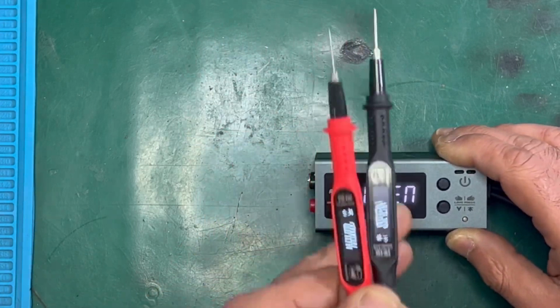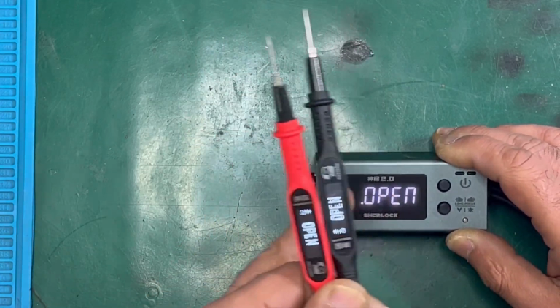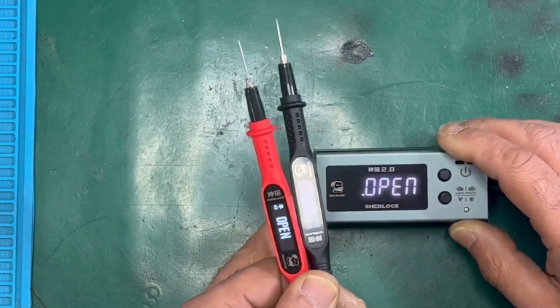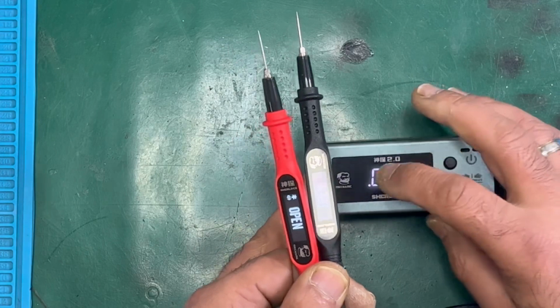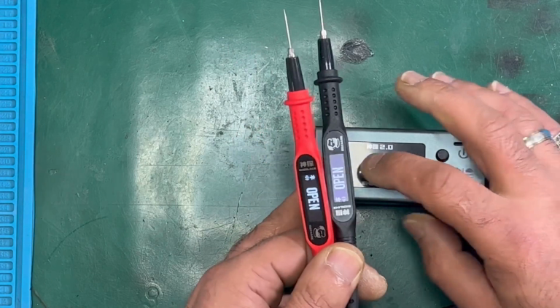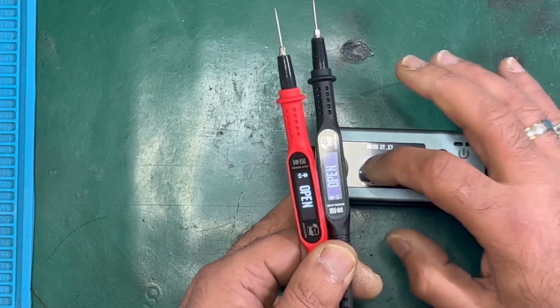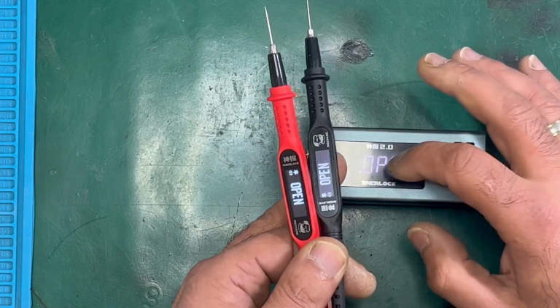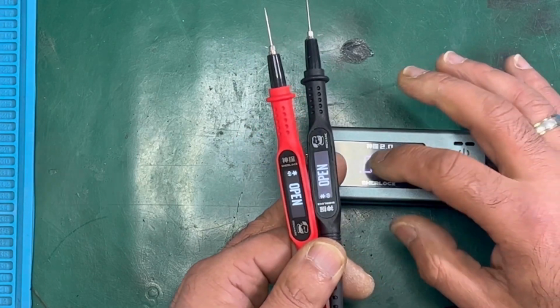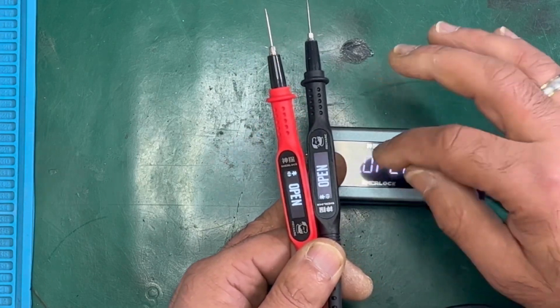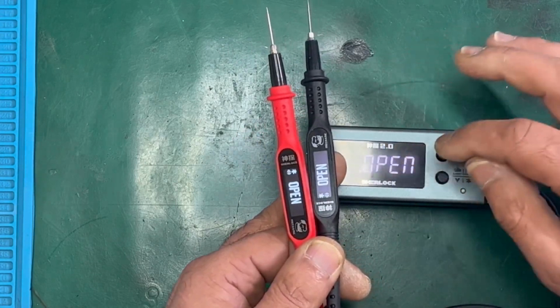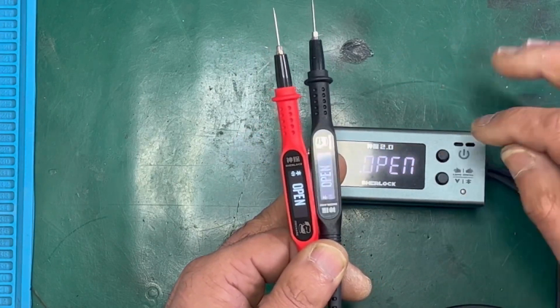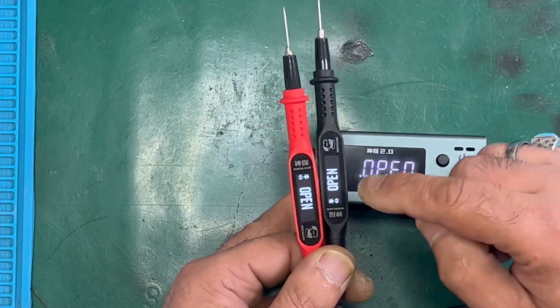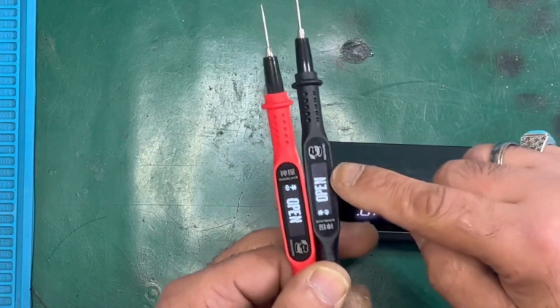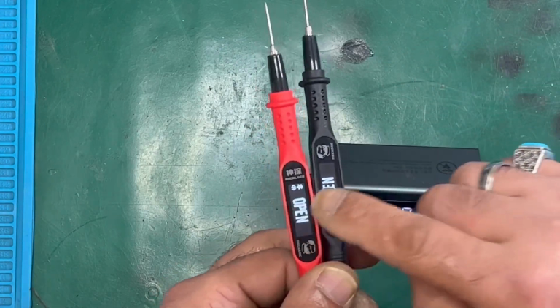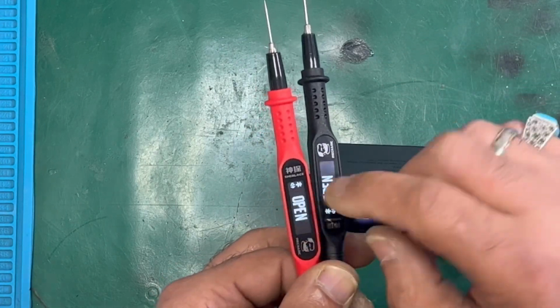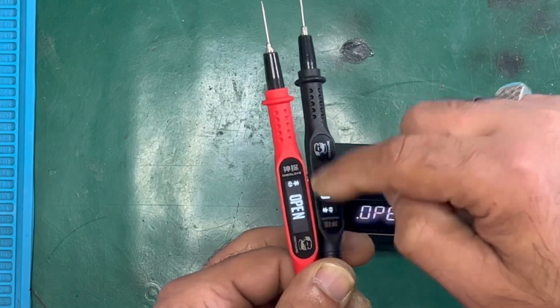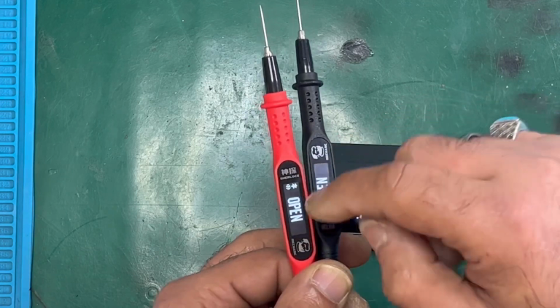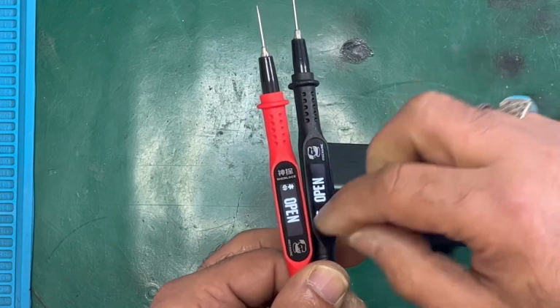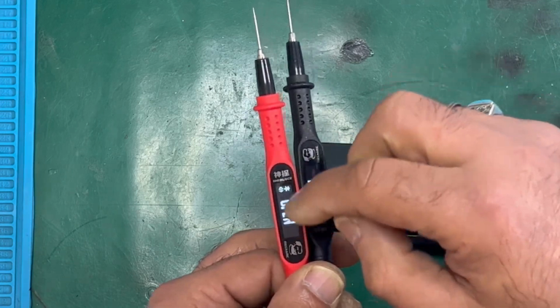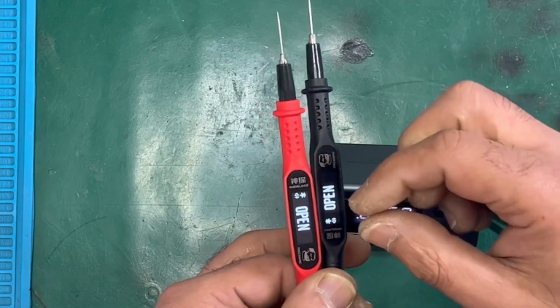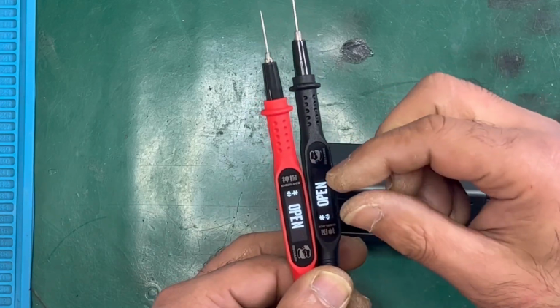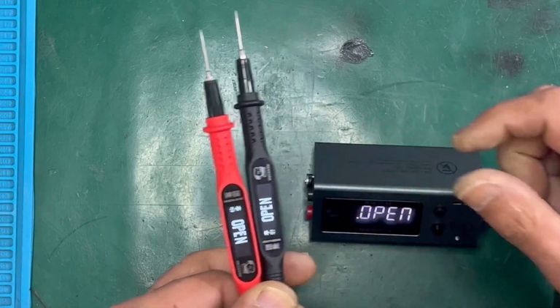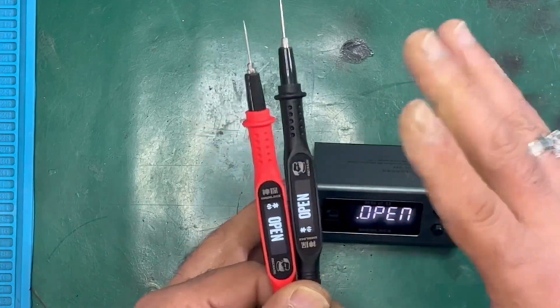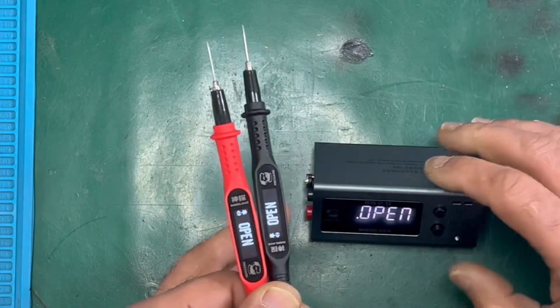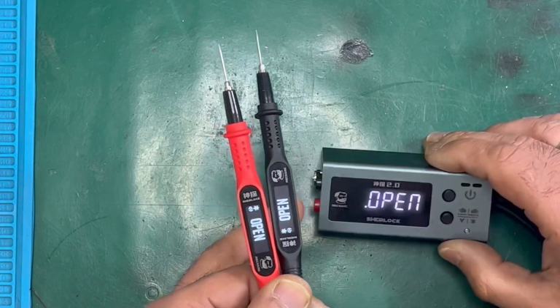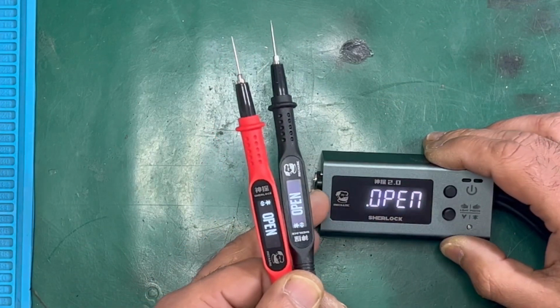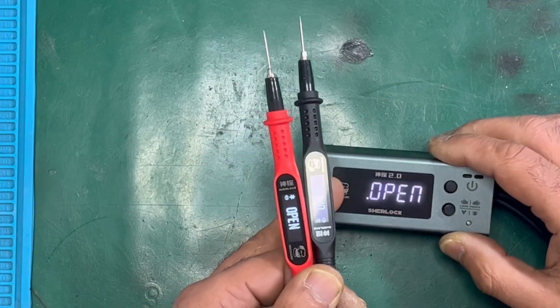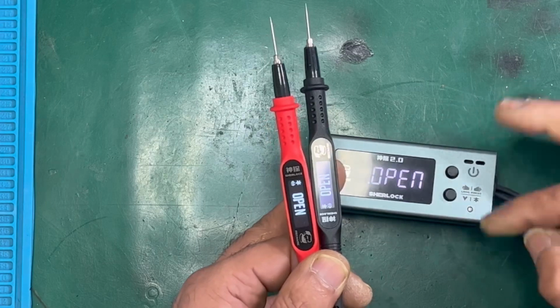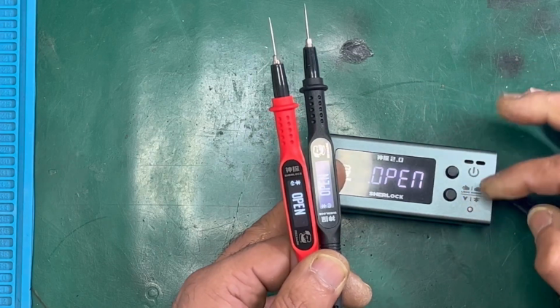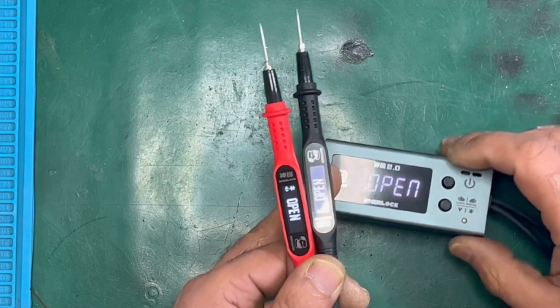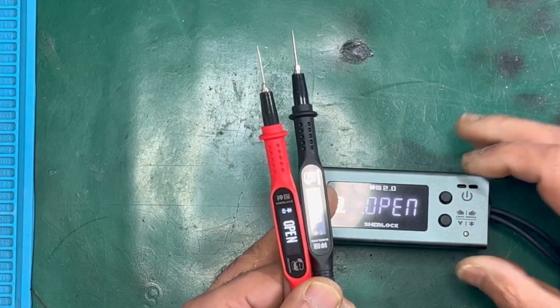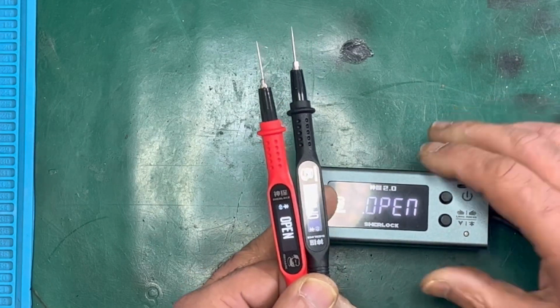Sometimes the problem is the display shows all zeros — zero zero zero zero — or it shows funny numbers, or it looks like a QR code. Just follow the instructions and everything should work fine.